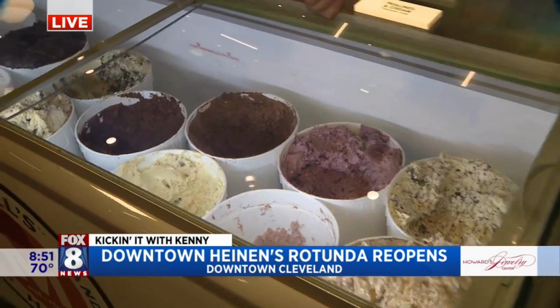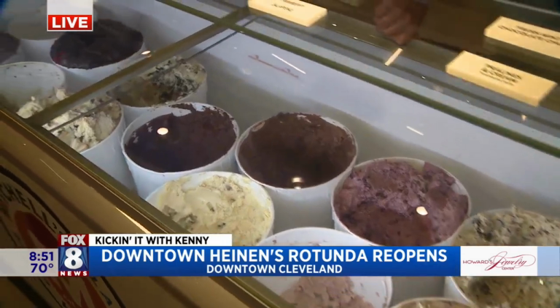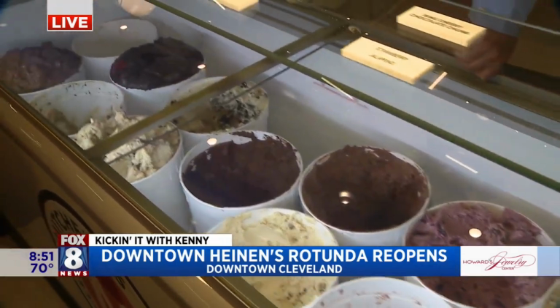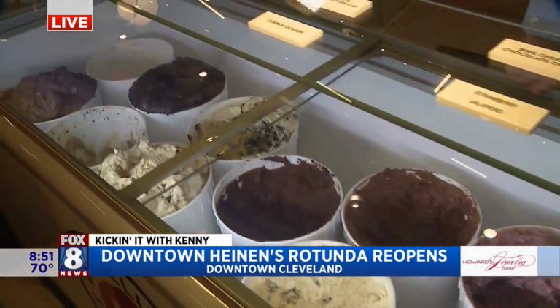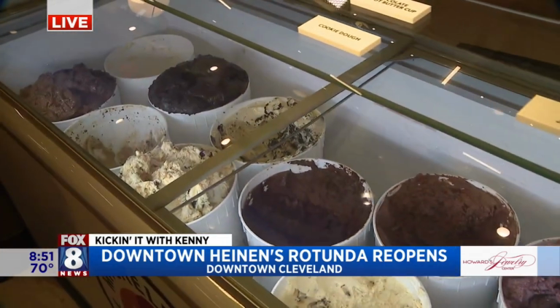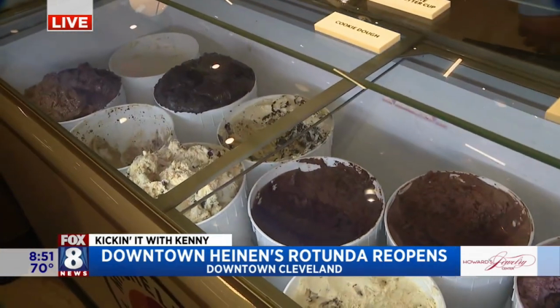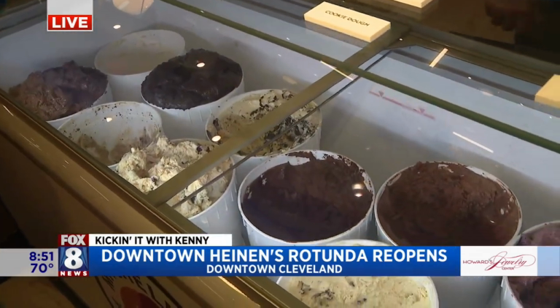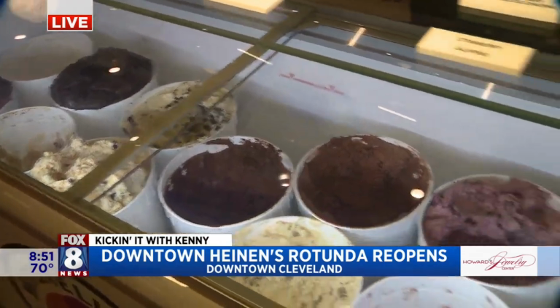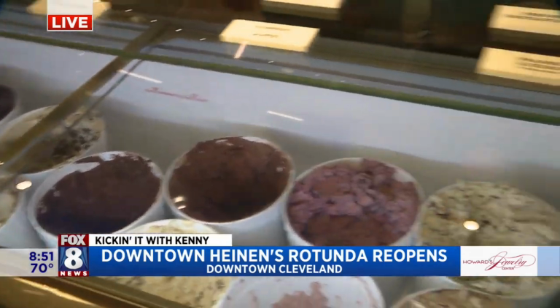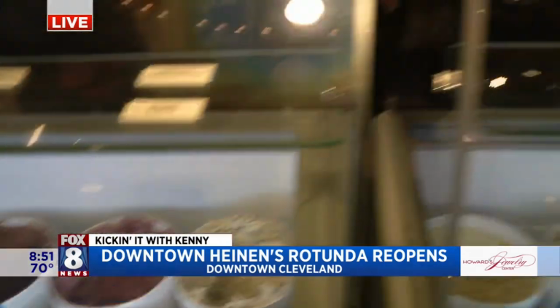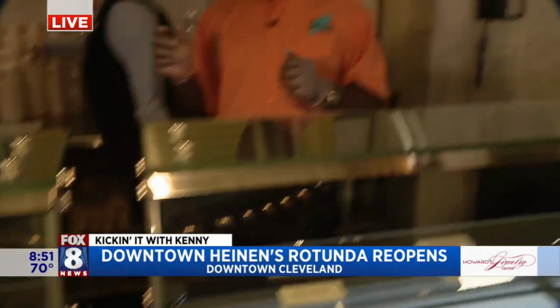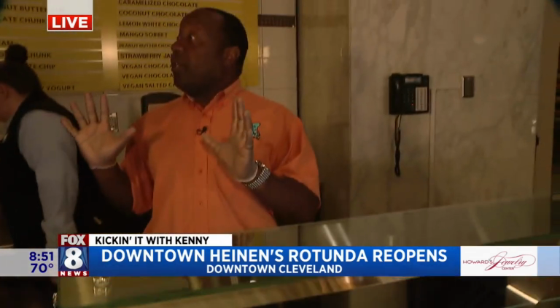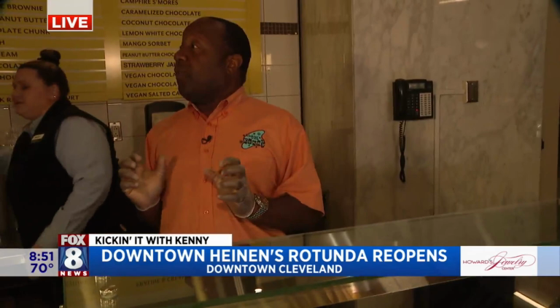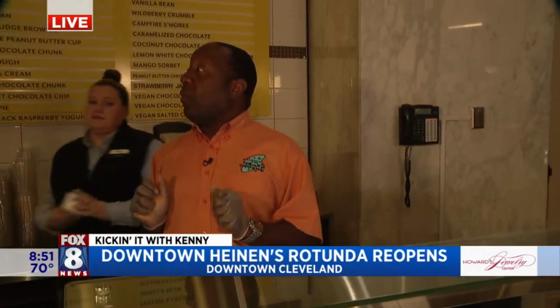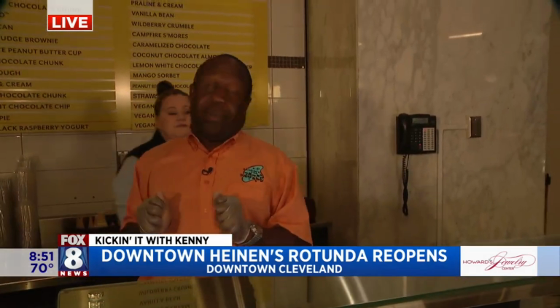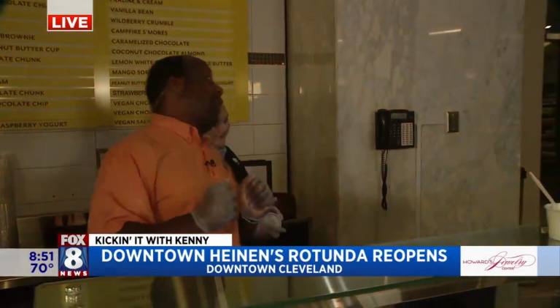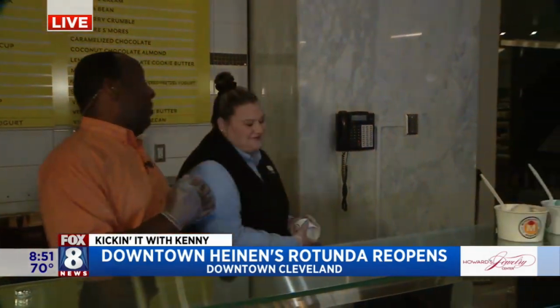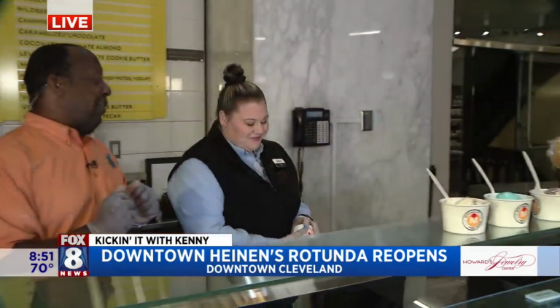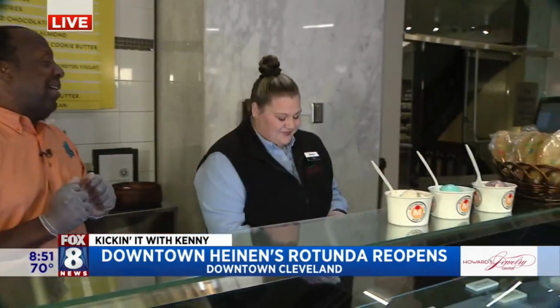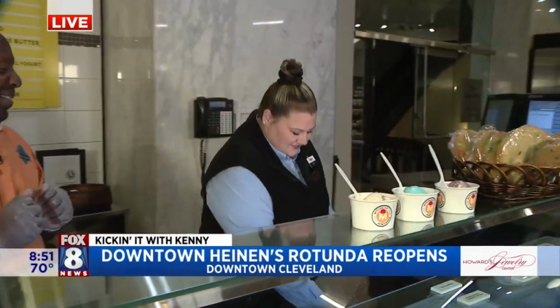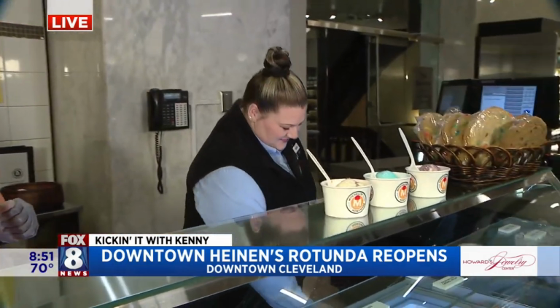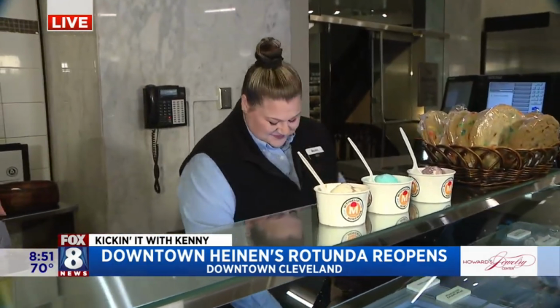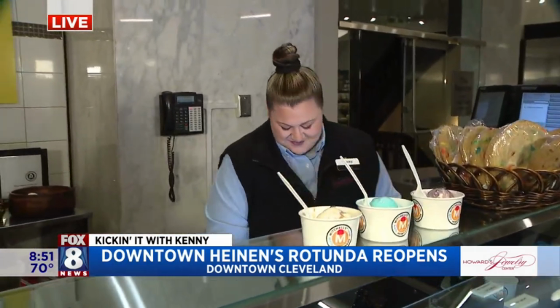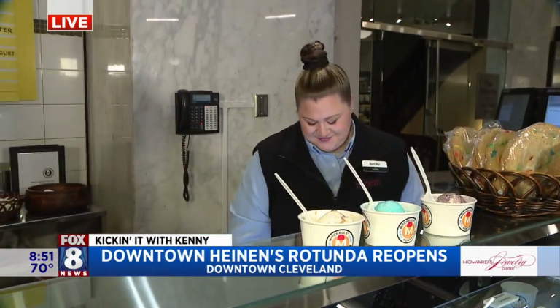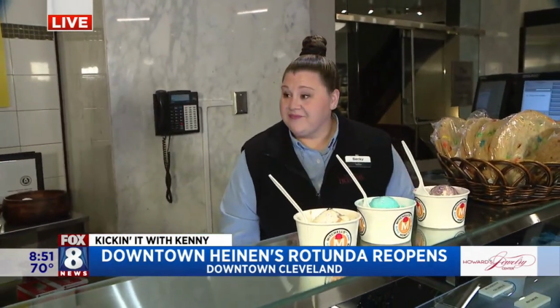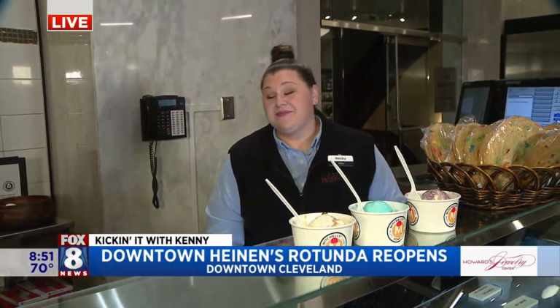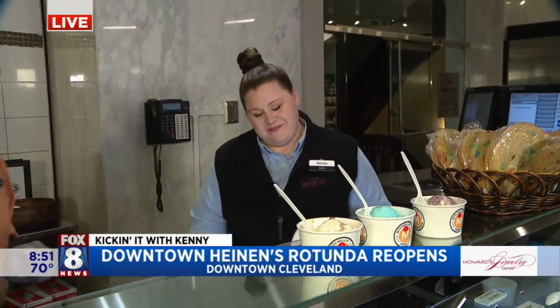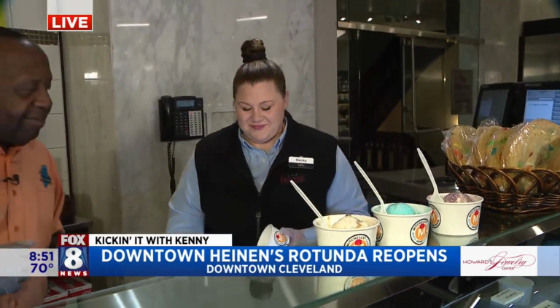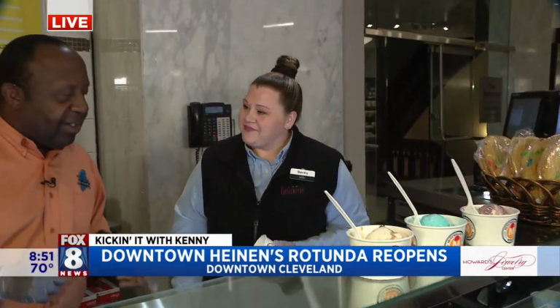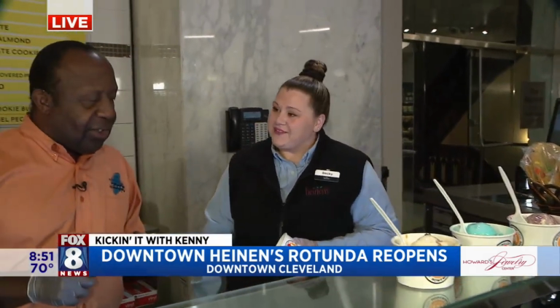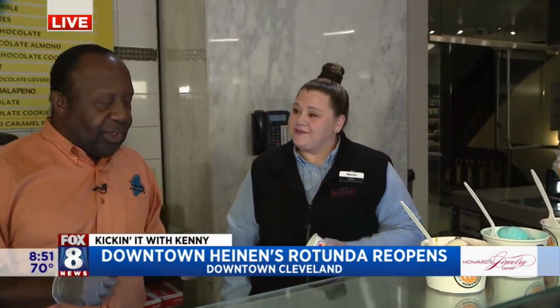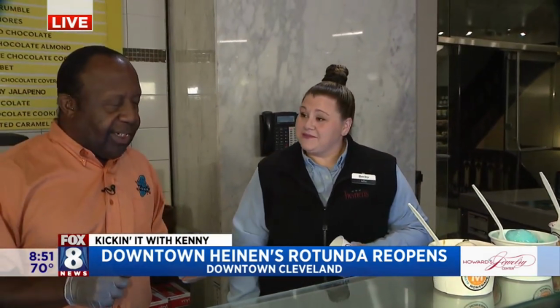Becky's going to help teach us how to scoop. Becky was trained specifically for this. Yes, I feel very honored. There's a specific way to scoop Mitchell's ice cream. So Becky, why don't you show us what you're going to do?